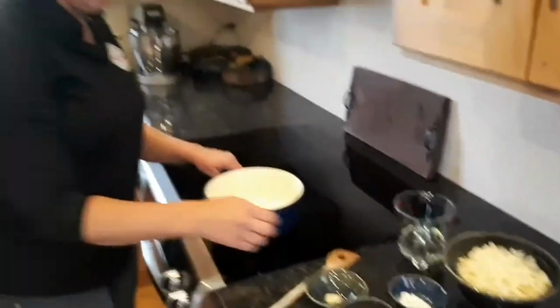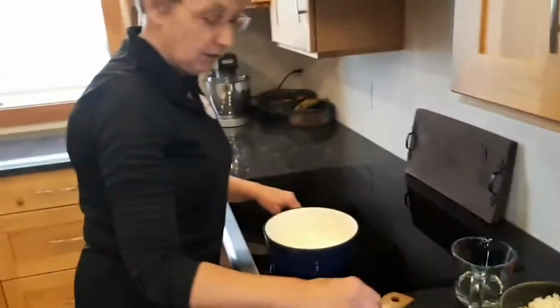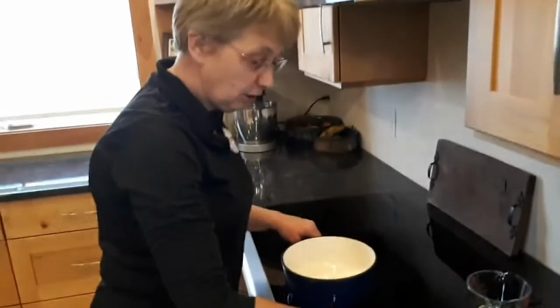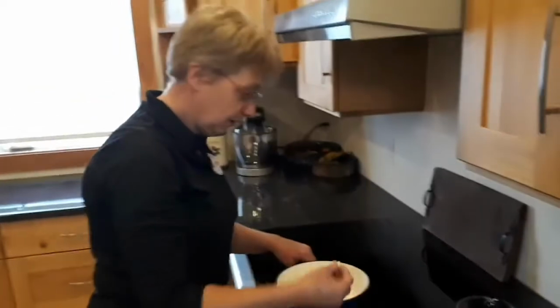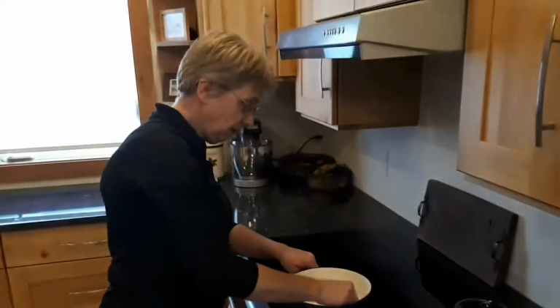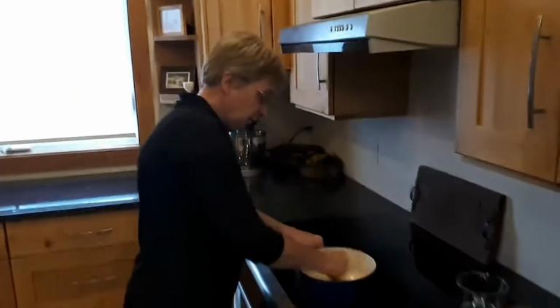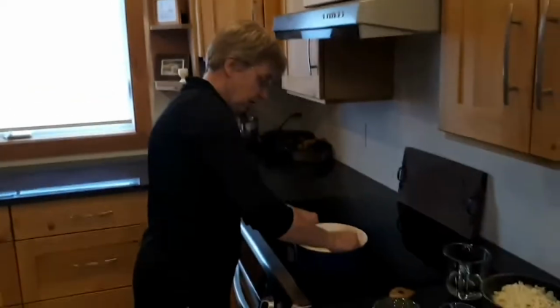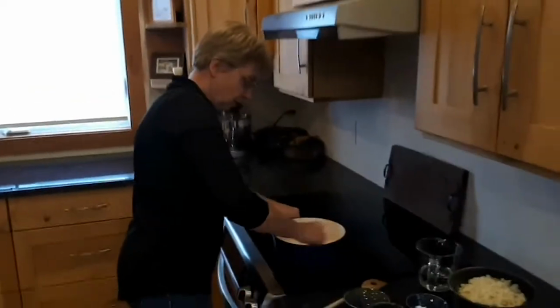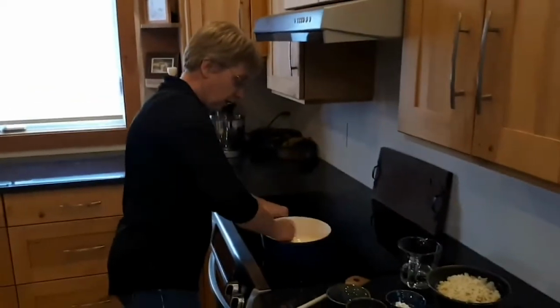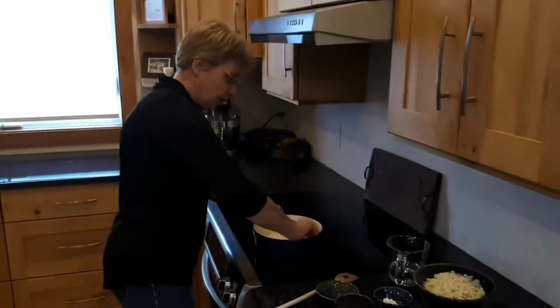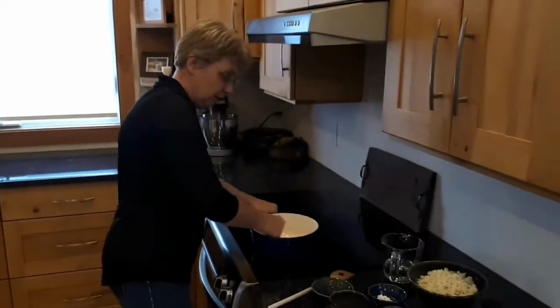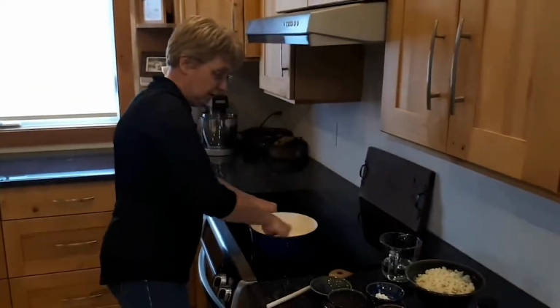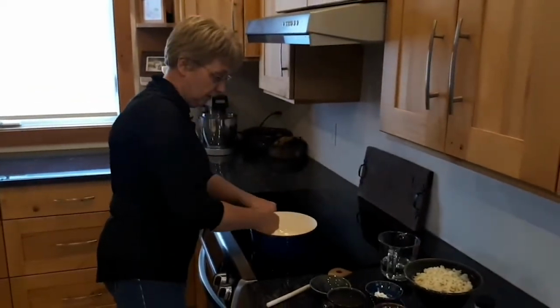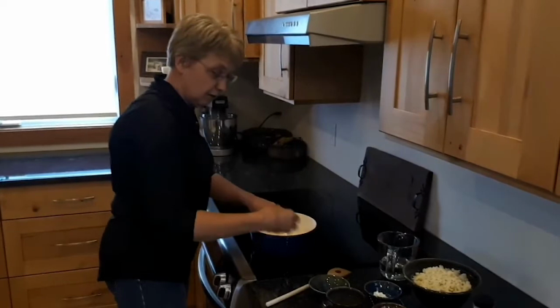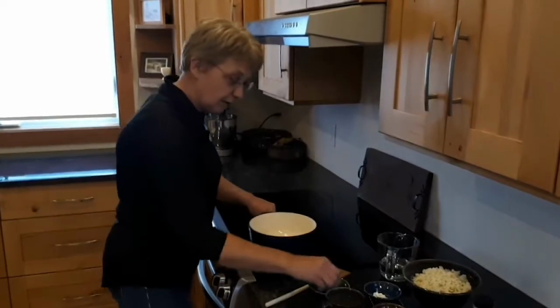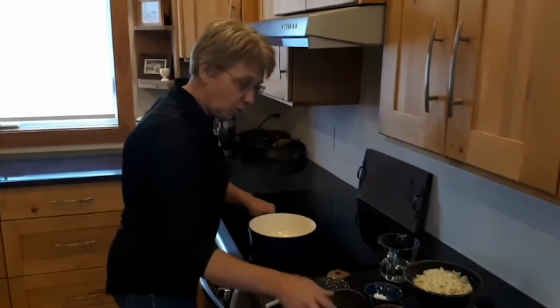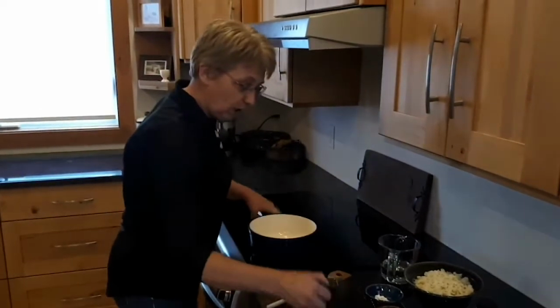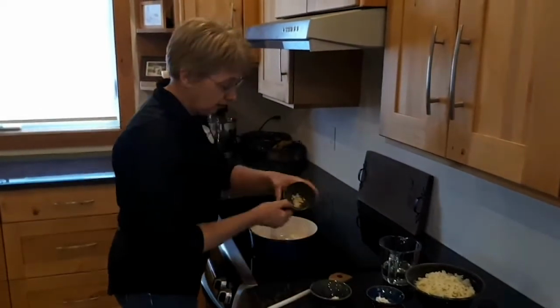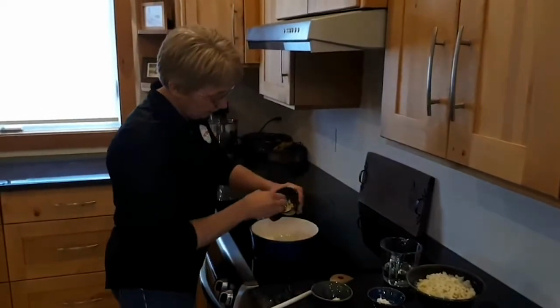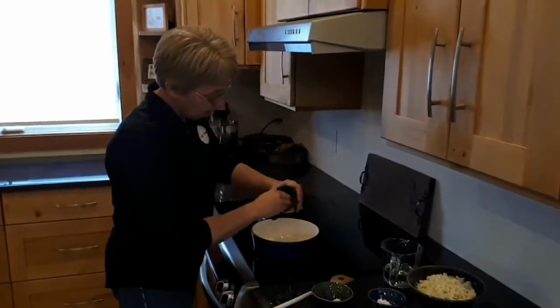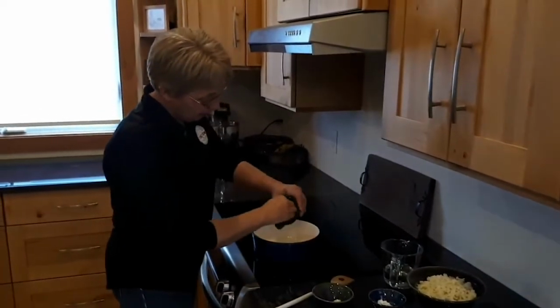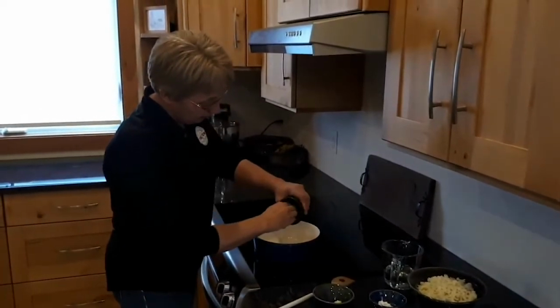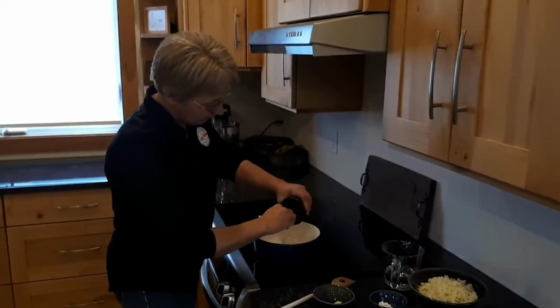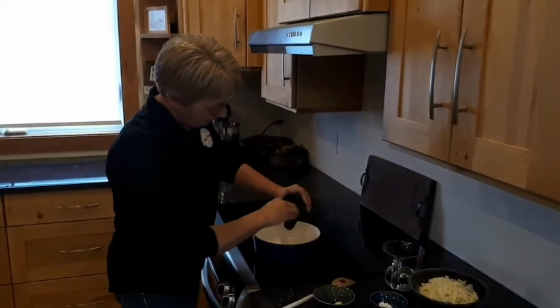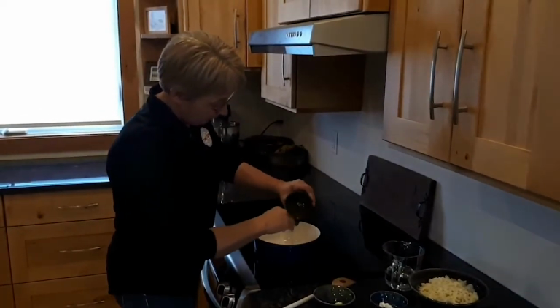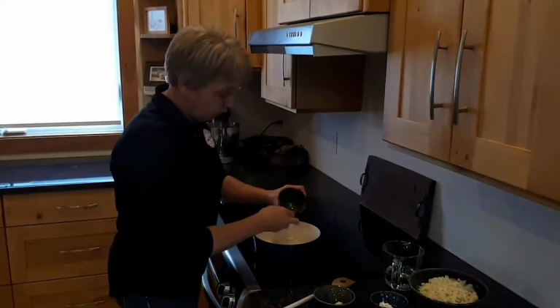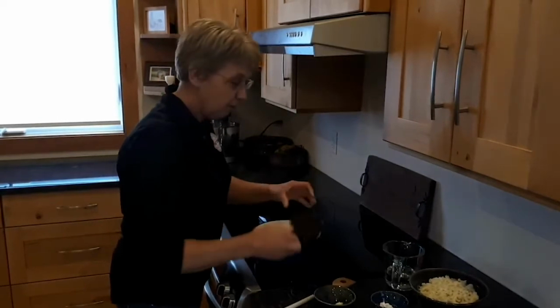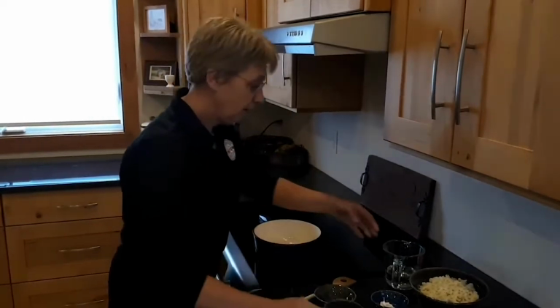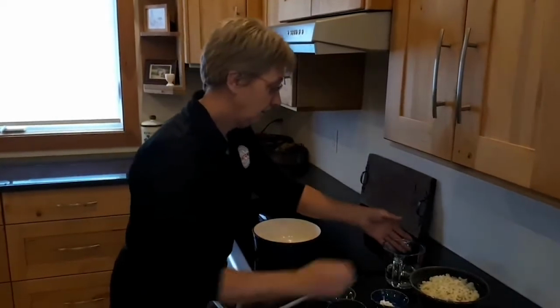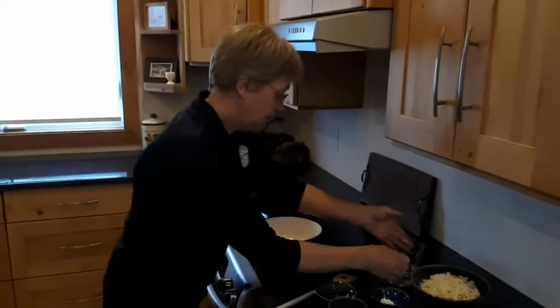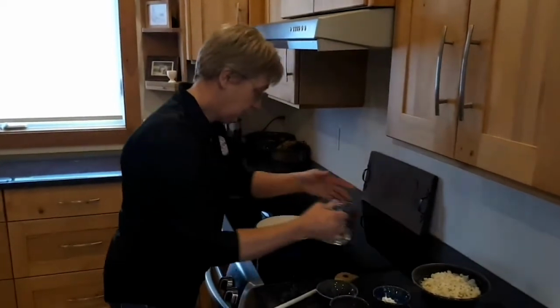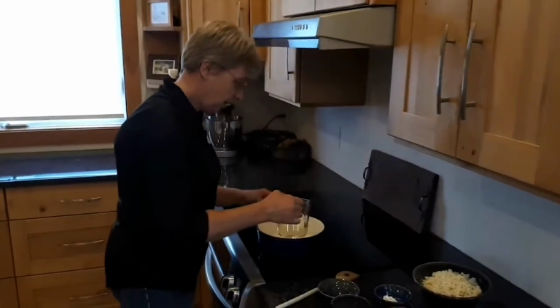We start with rubbing the fondue pan with the garlic, then we cut the garlic in little pieces and put it in the pan, and add the wine.